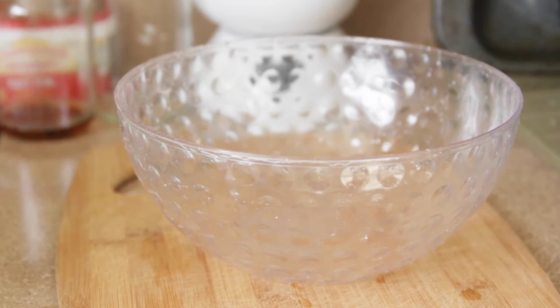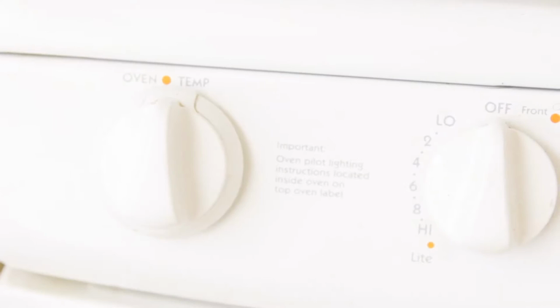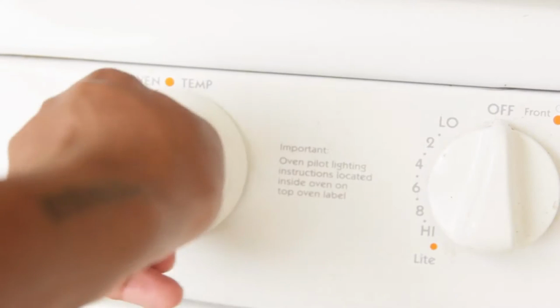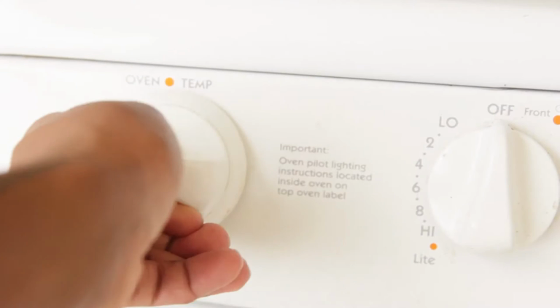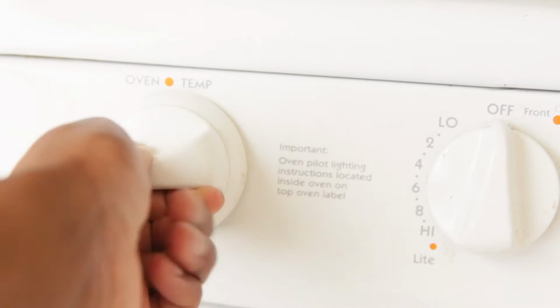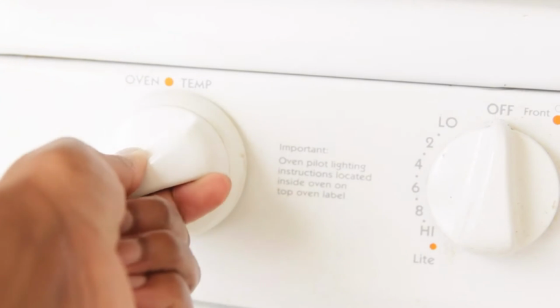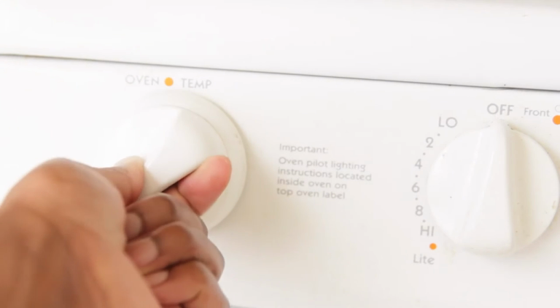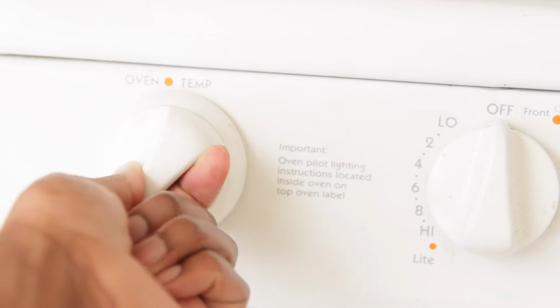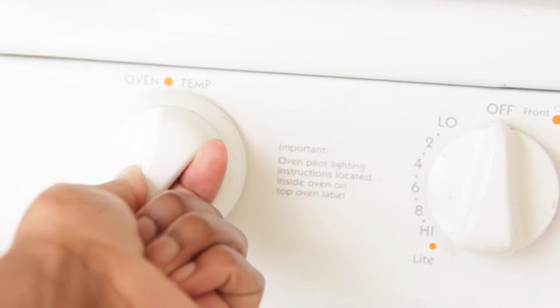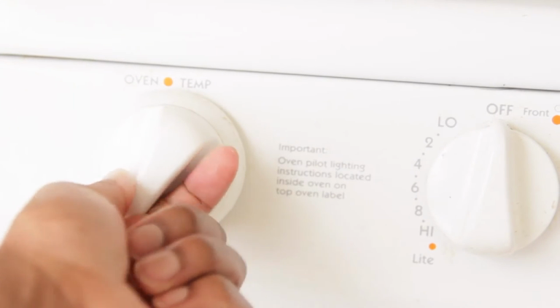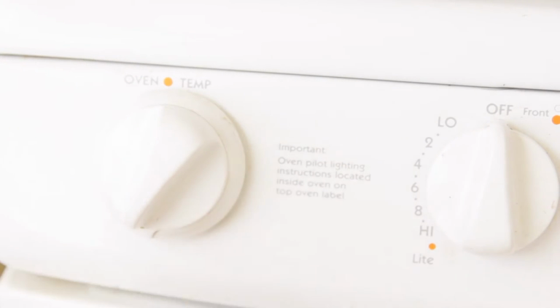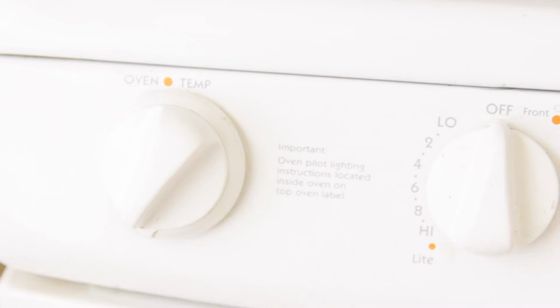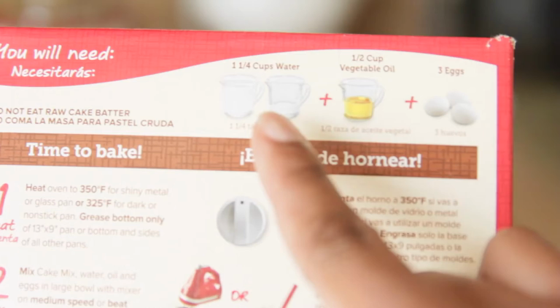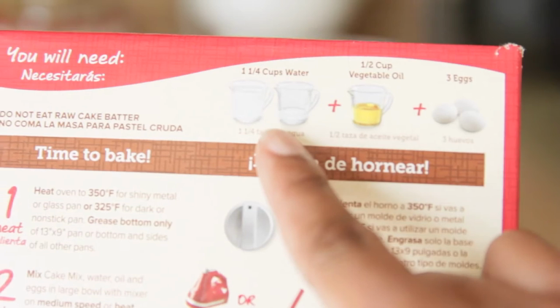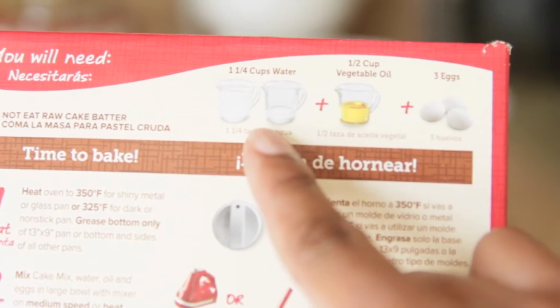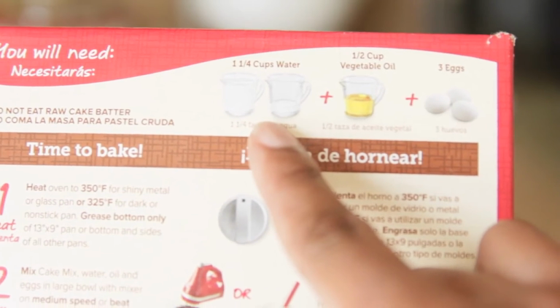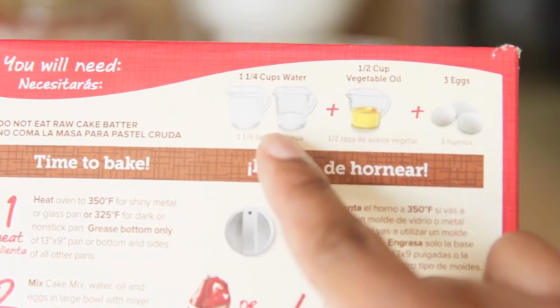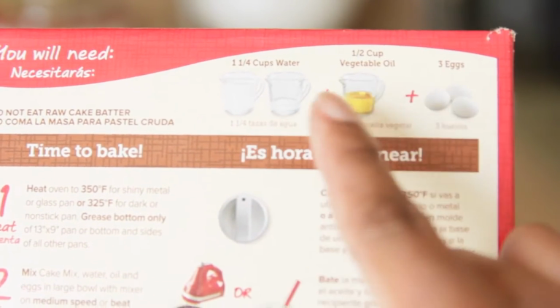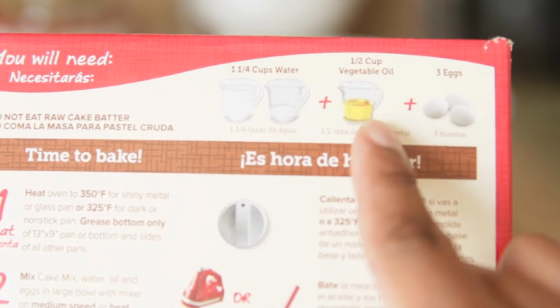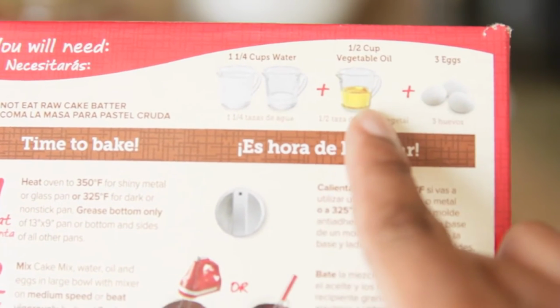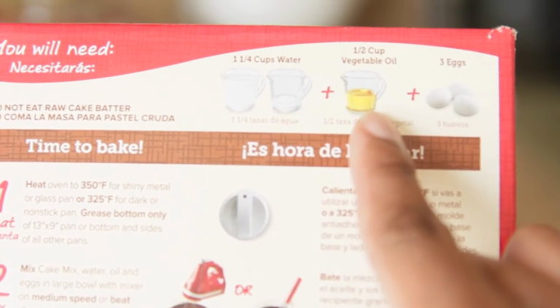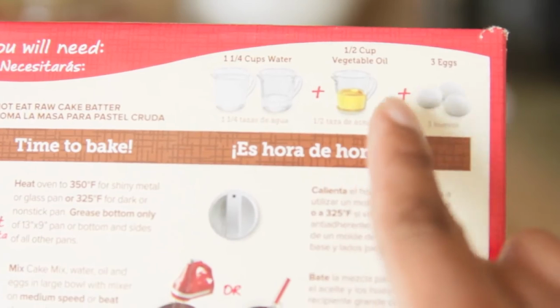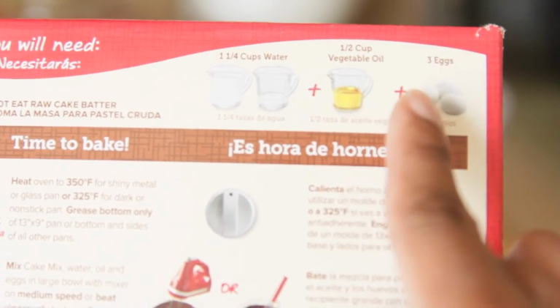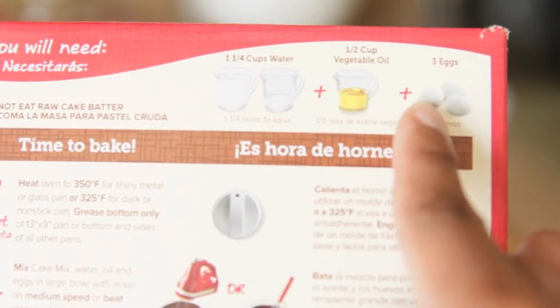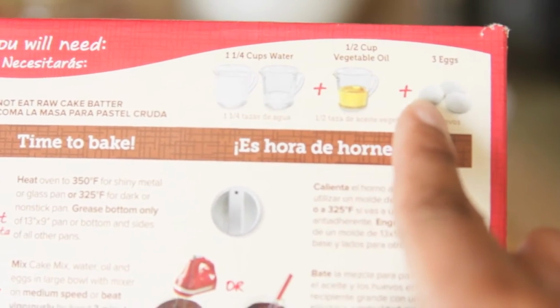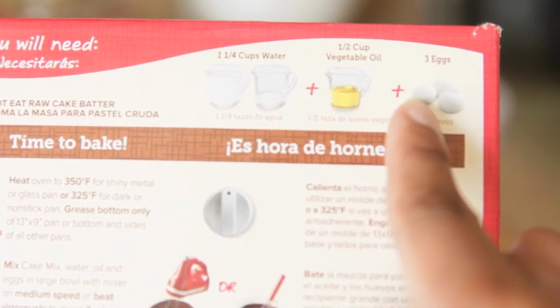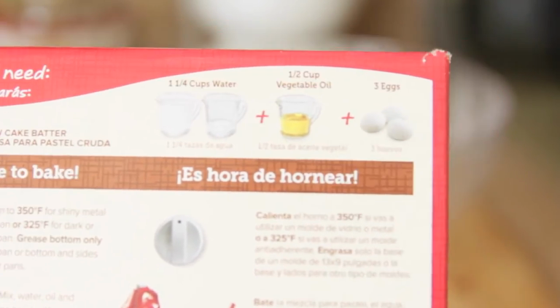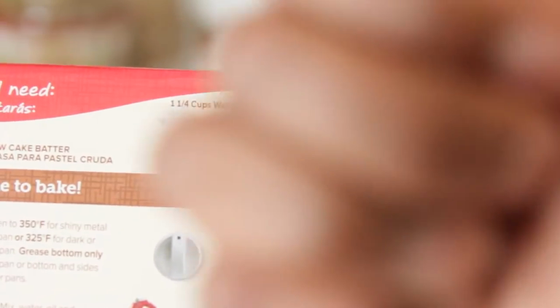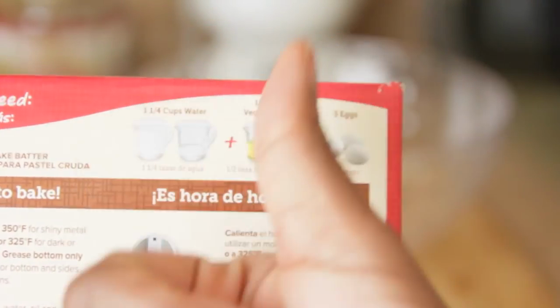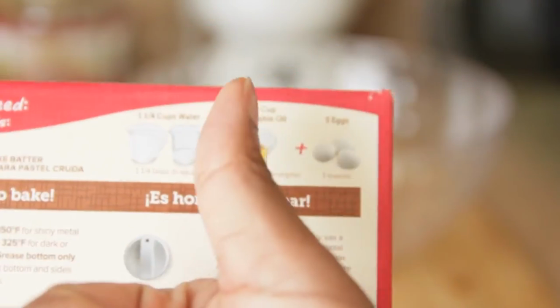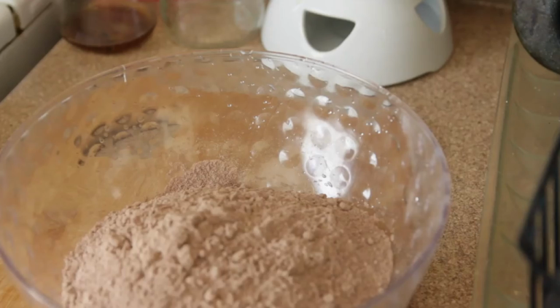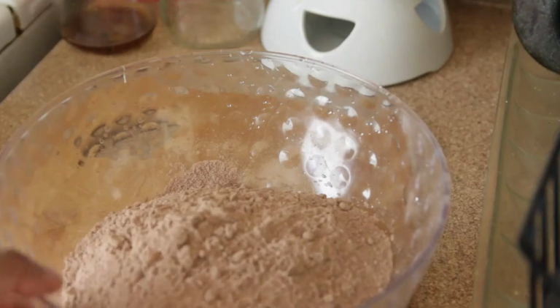We're going to first preheat our oven to 350, and then we're just going to follow the directions on the back — because y'all, I'm simple and Betty Crocker saves lives.